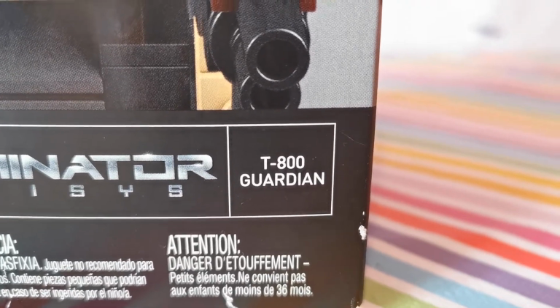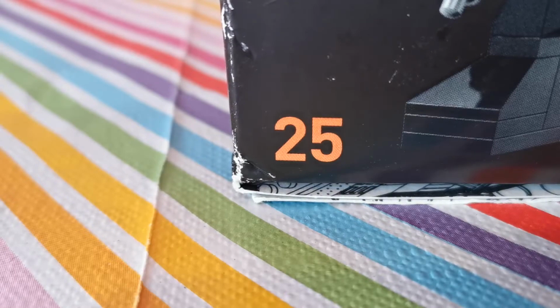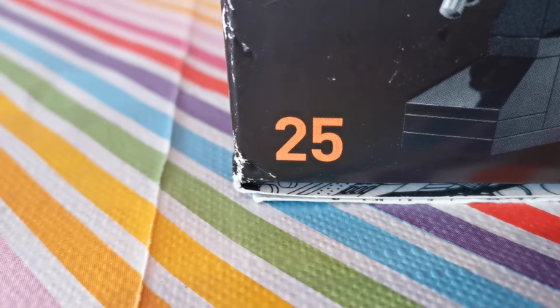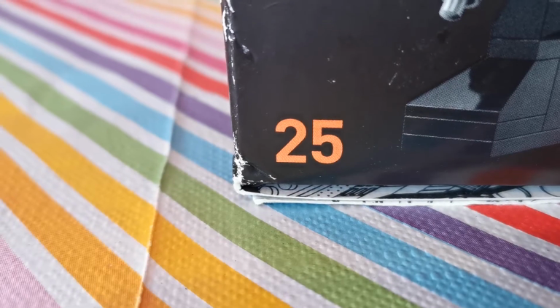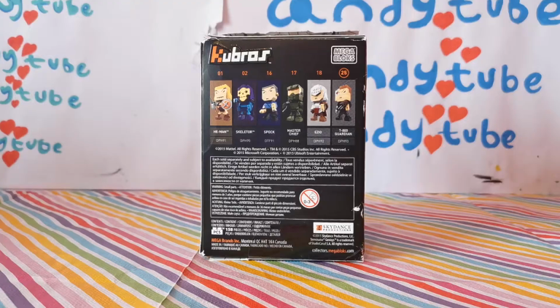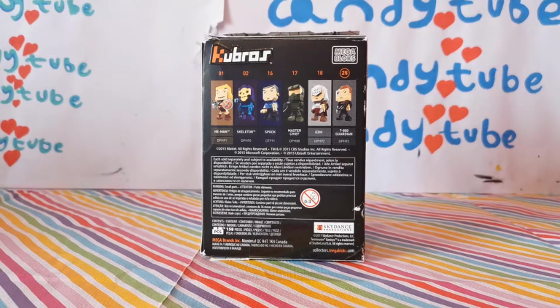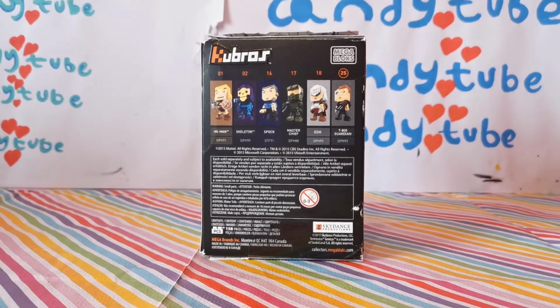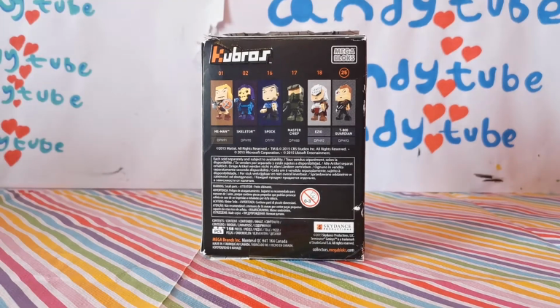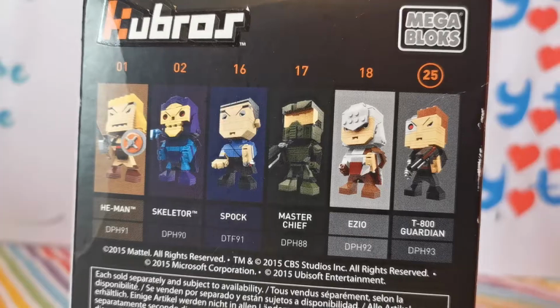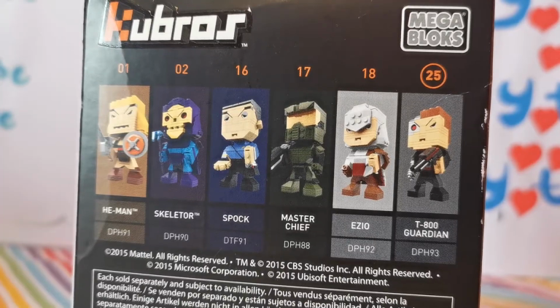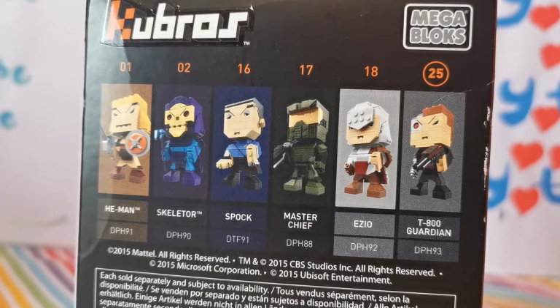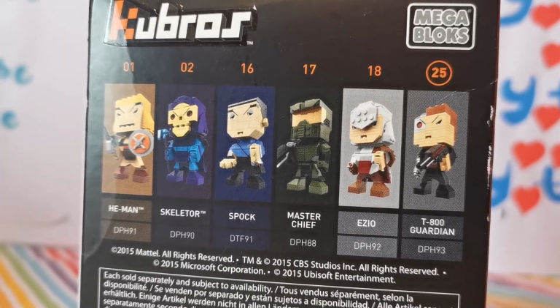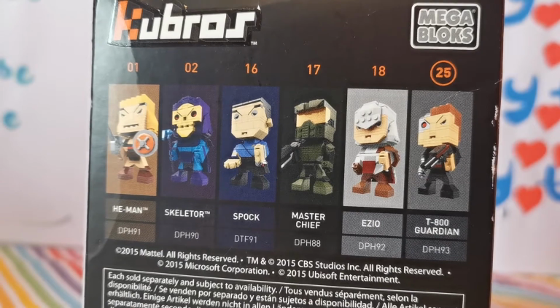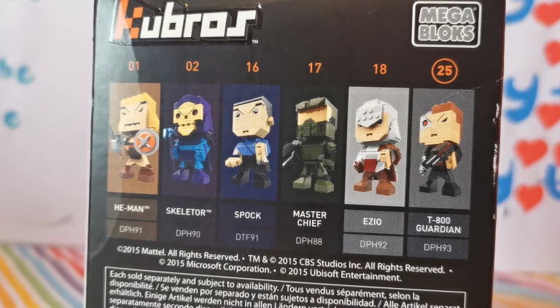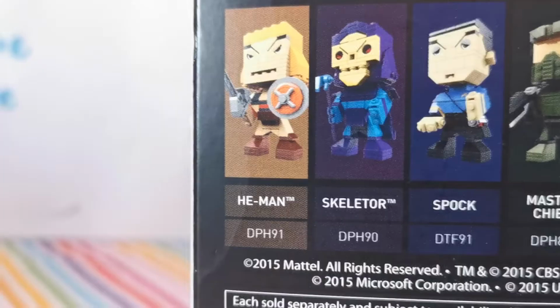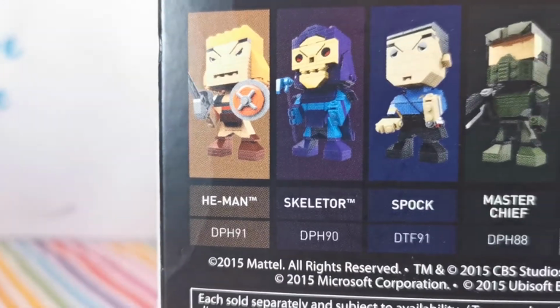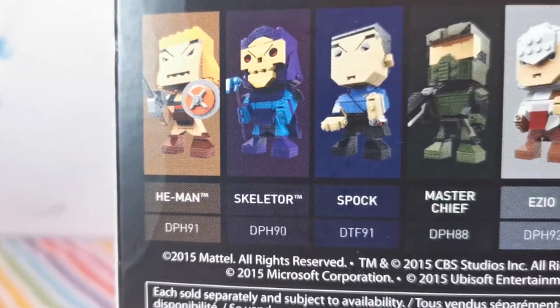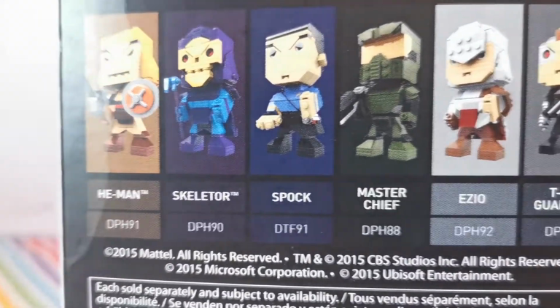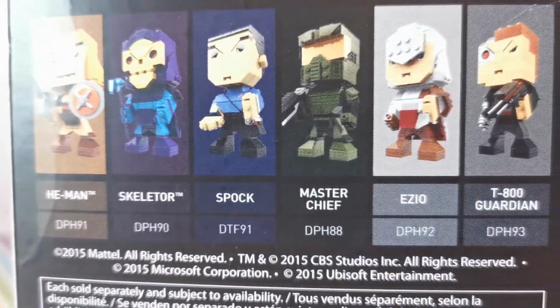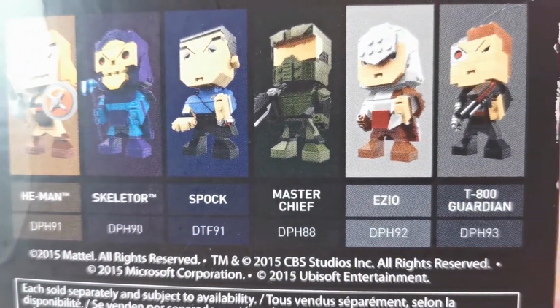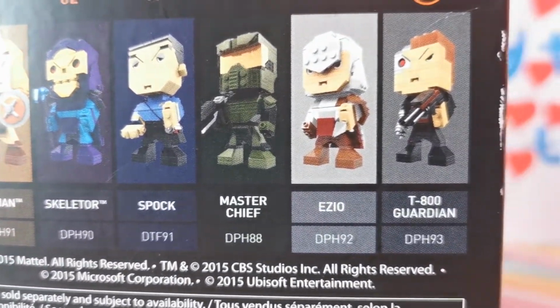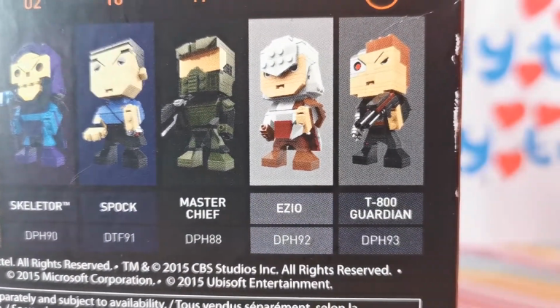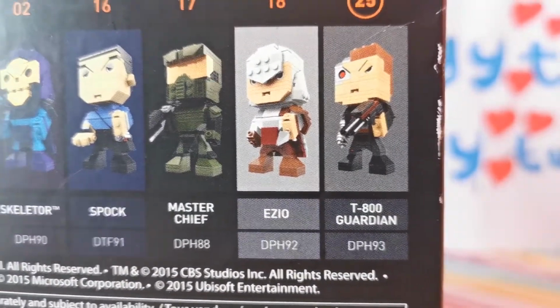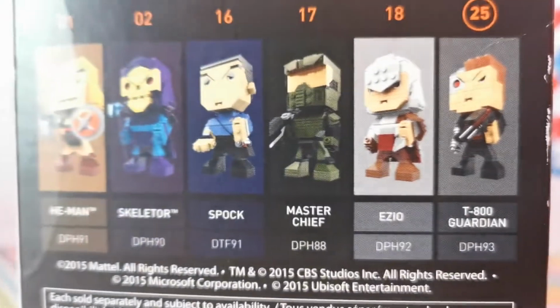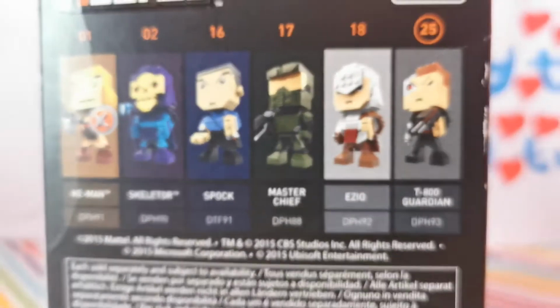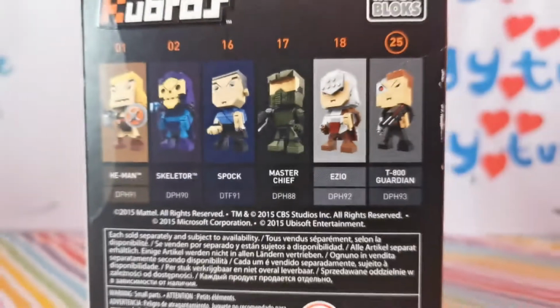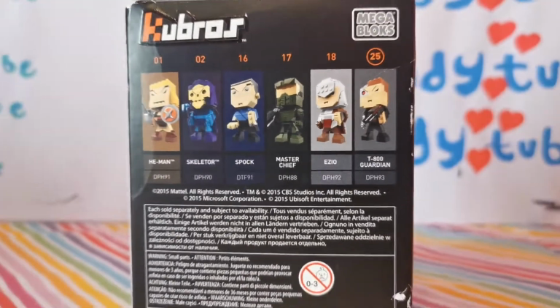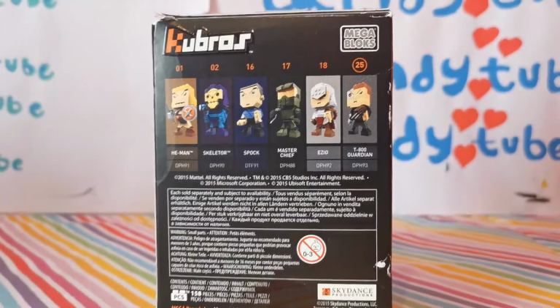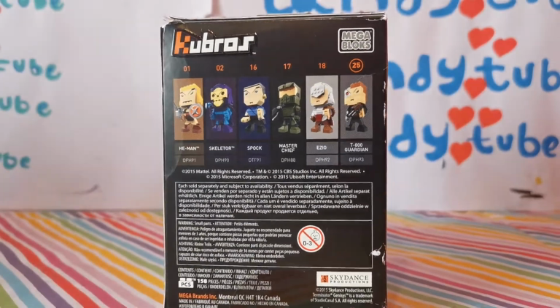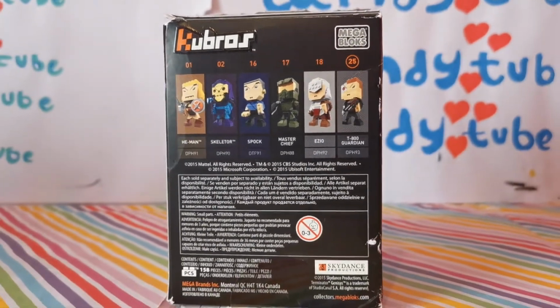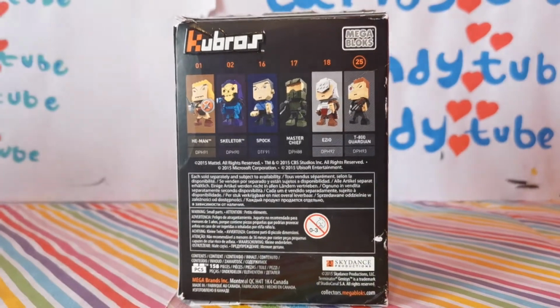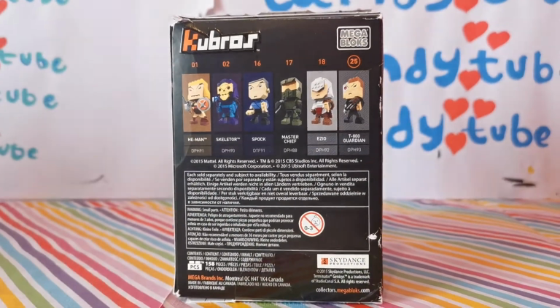This is number 25. At the back of the box, it shows you the other characters you can collect. So we've done He-Man and Ezio on our other videos, so please go check those out after this one.